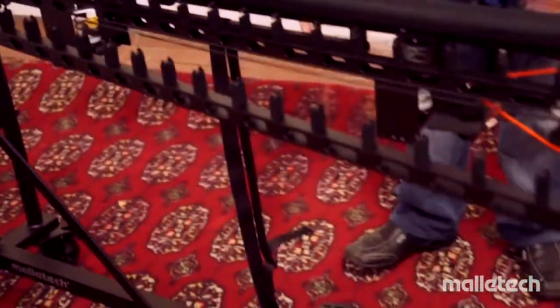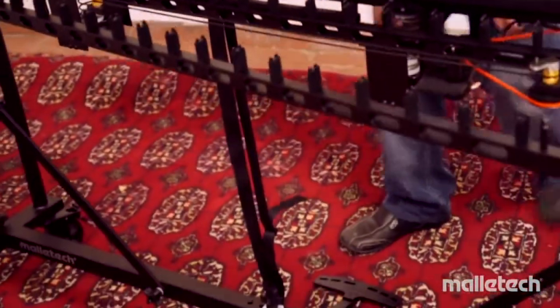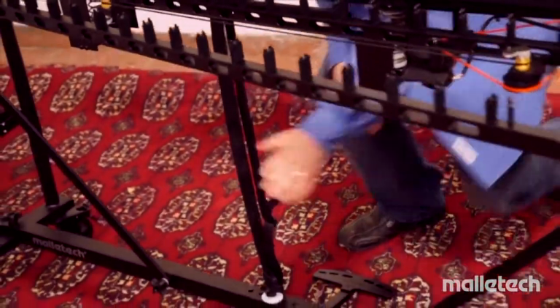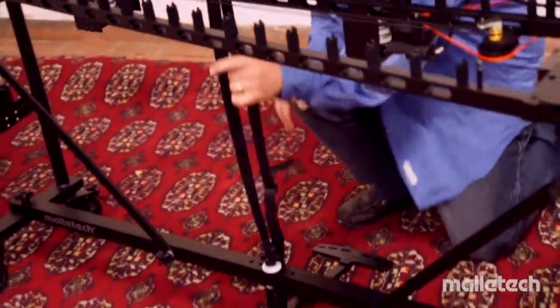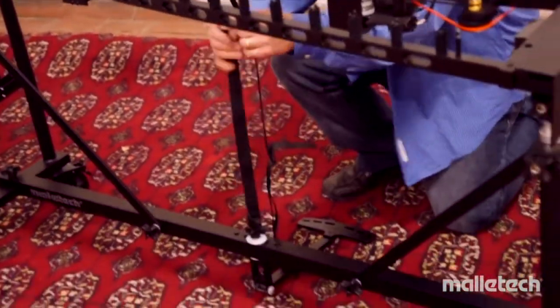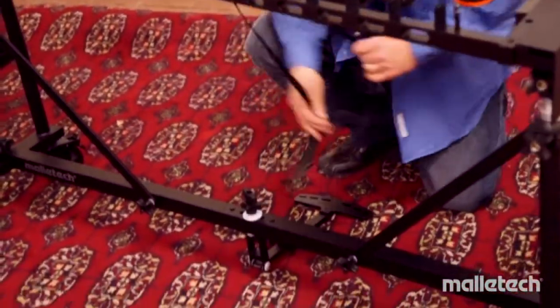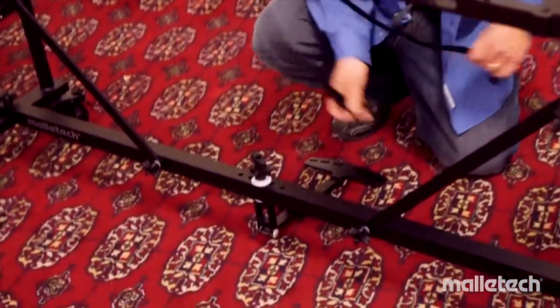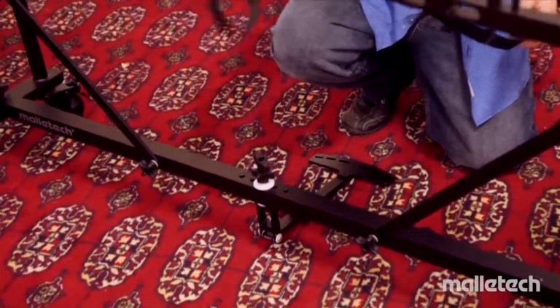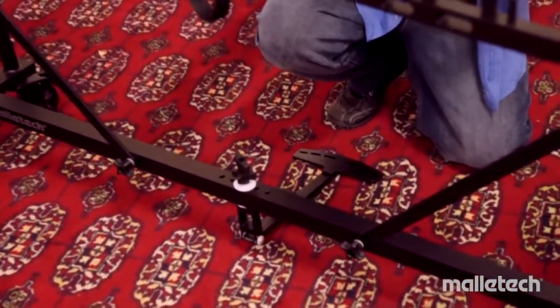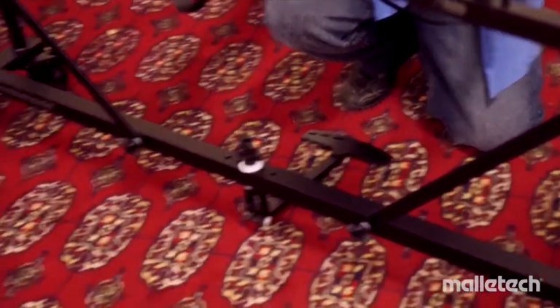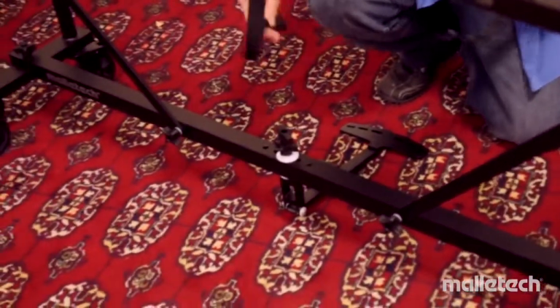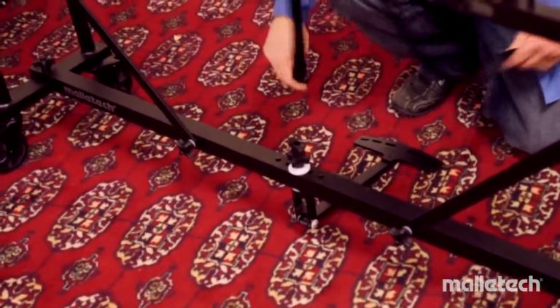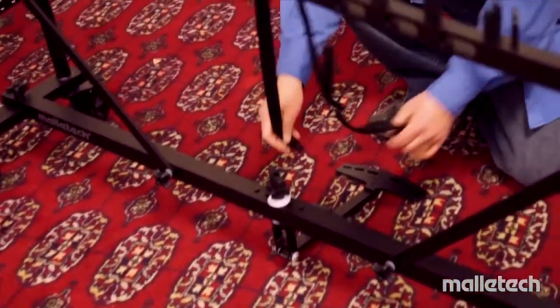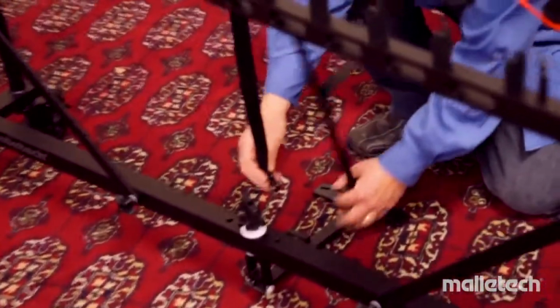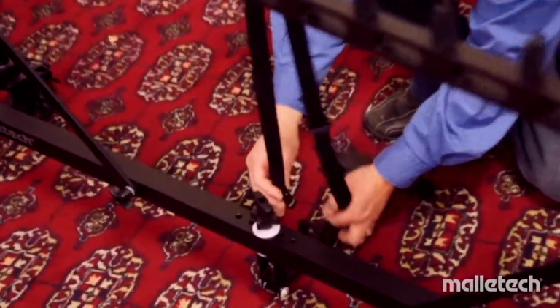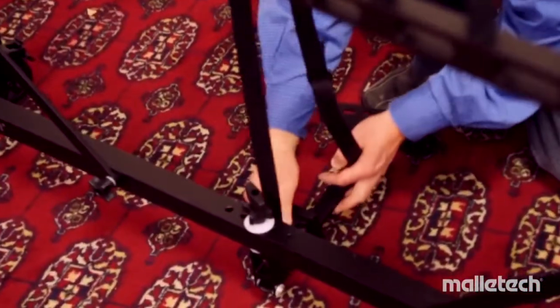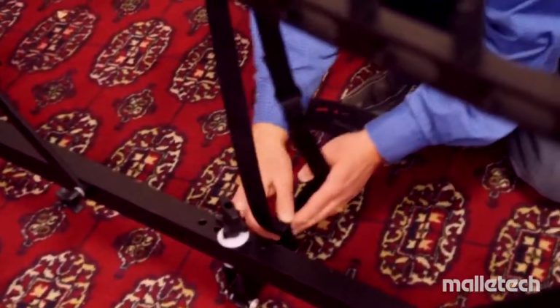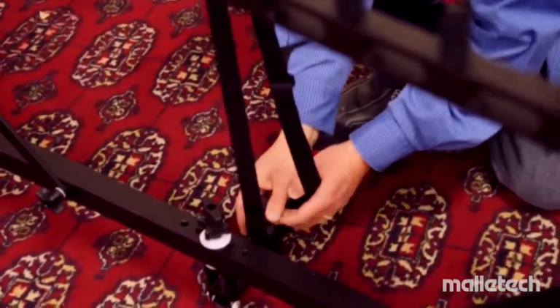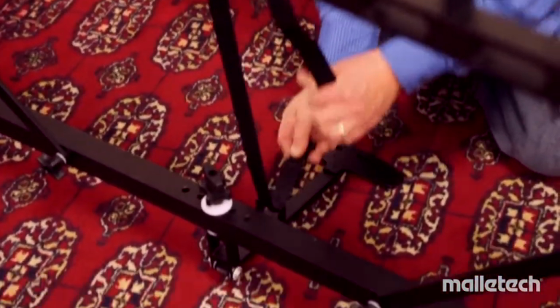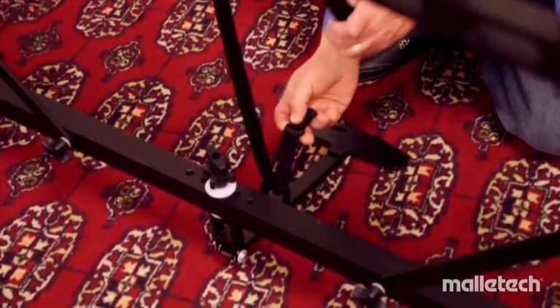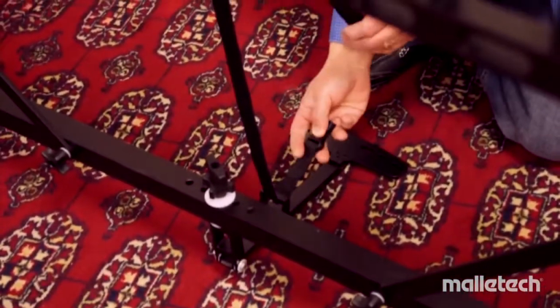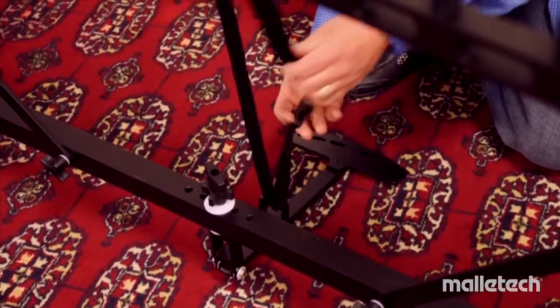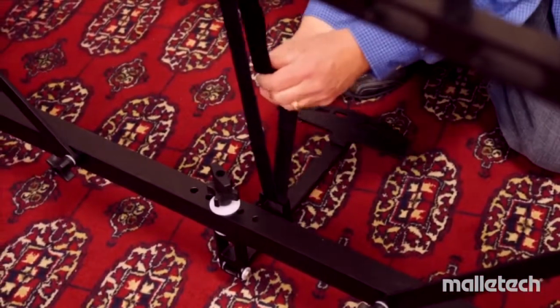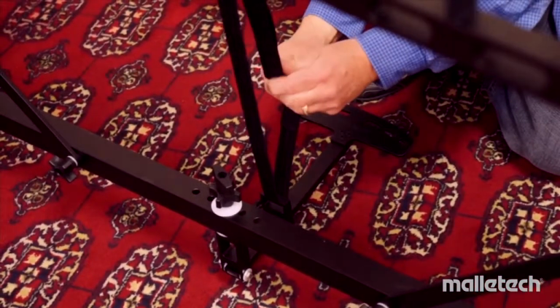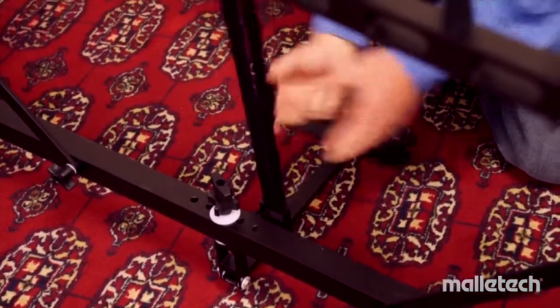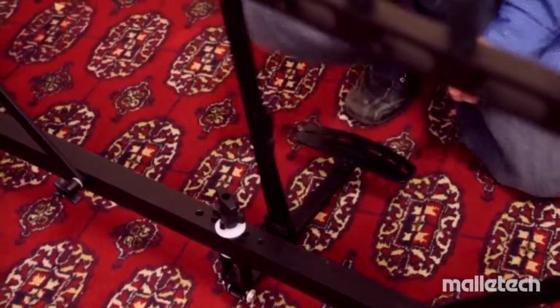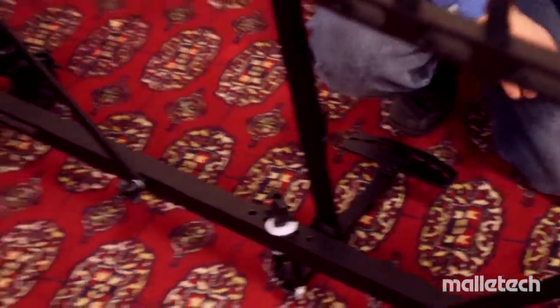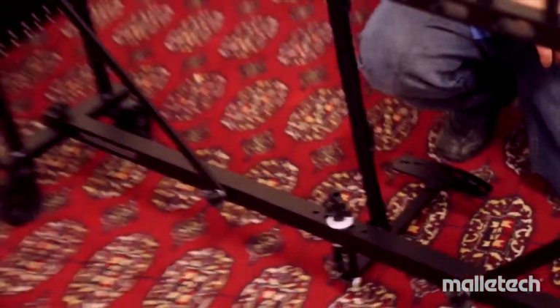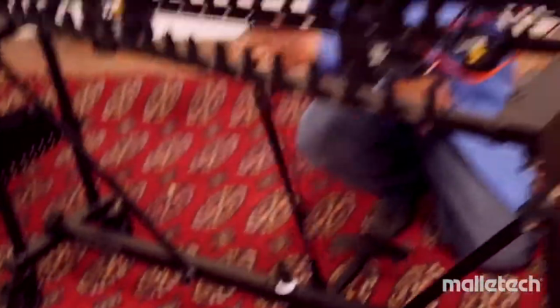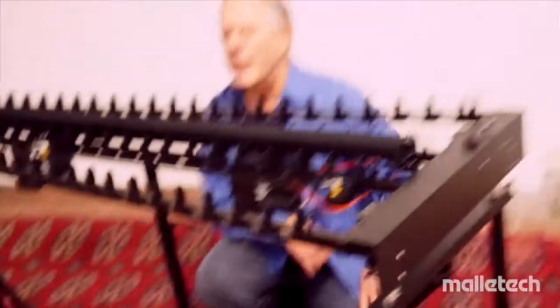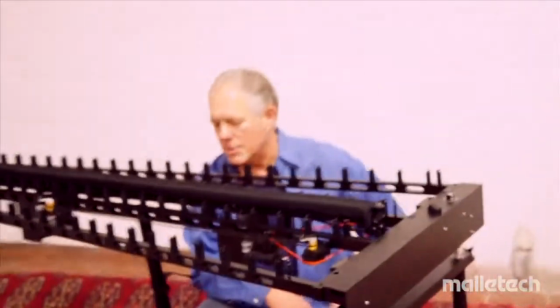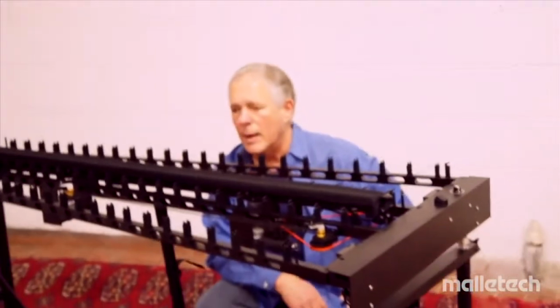What I have to do now is, underneath here, I'll run this female part of the buckle through the clutch that's on the pedal, and I just attach it. And that's it — that's how fast it is to set up.